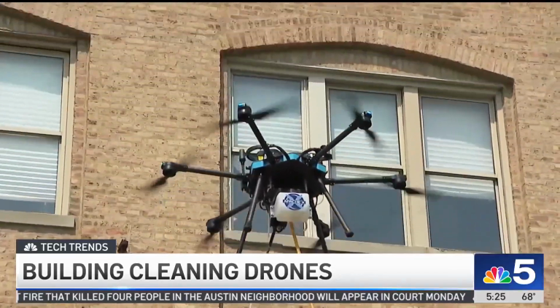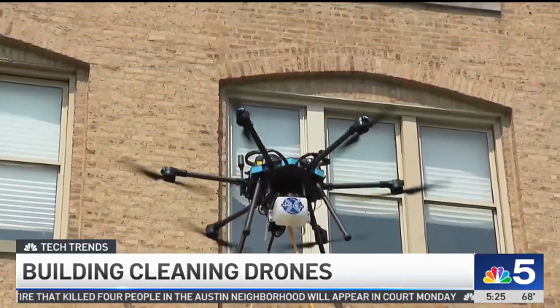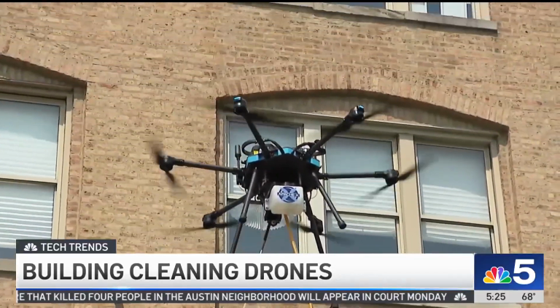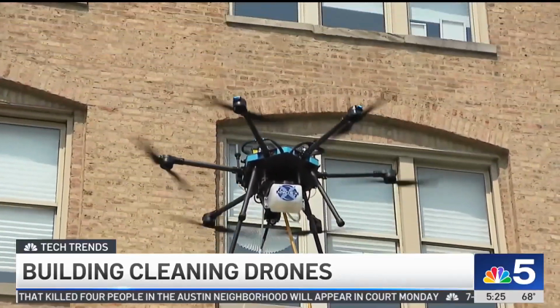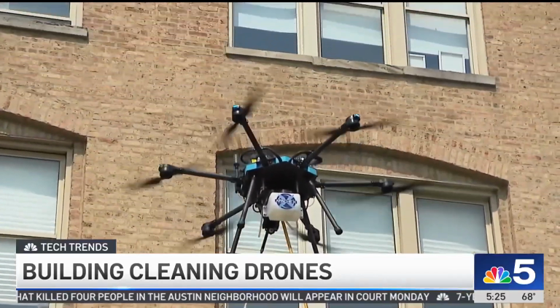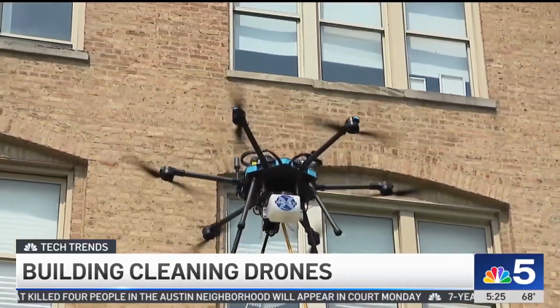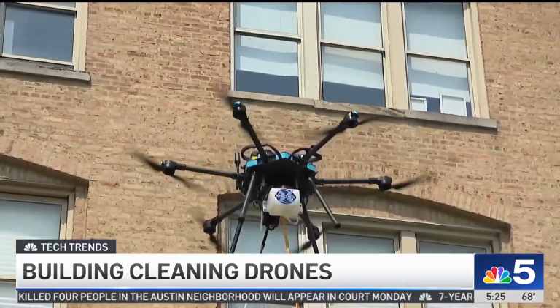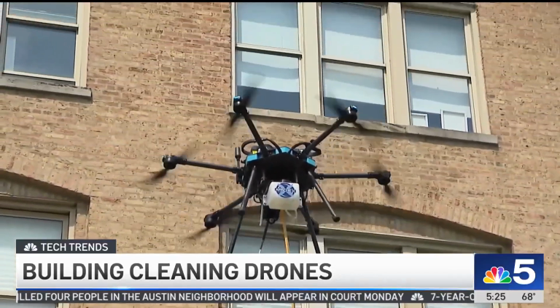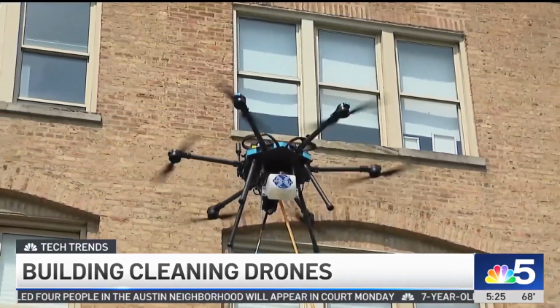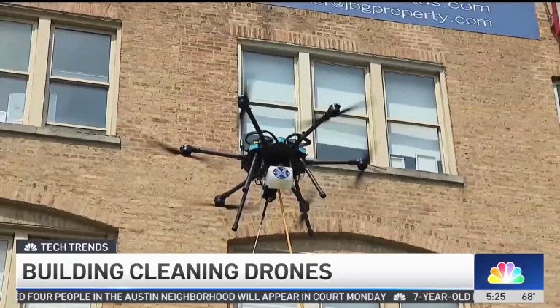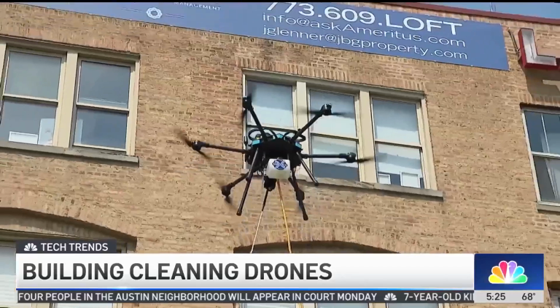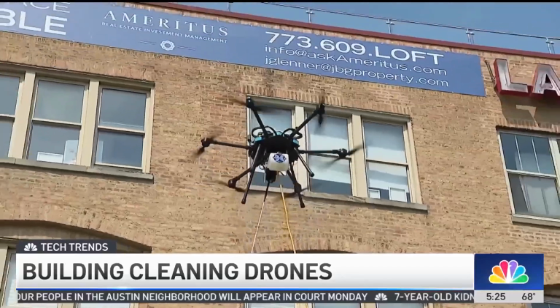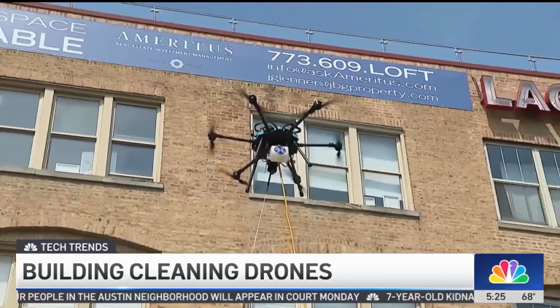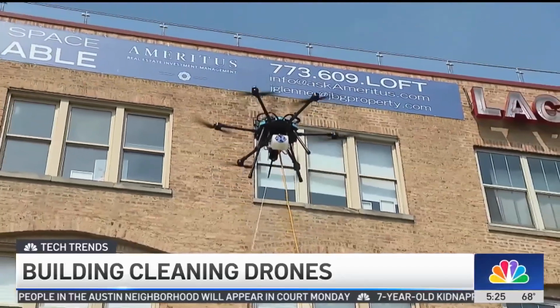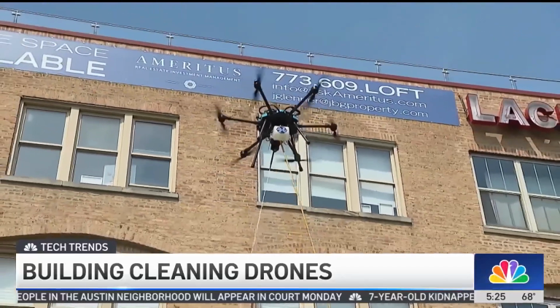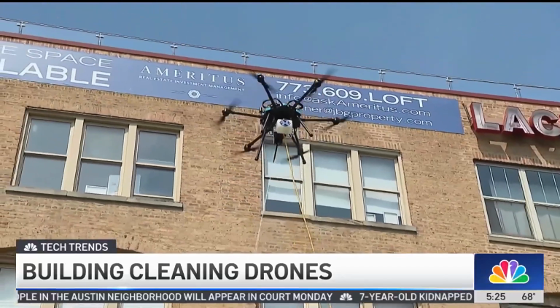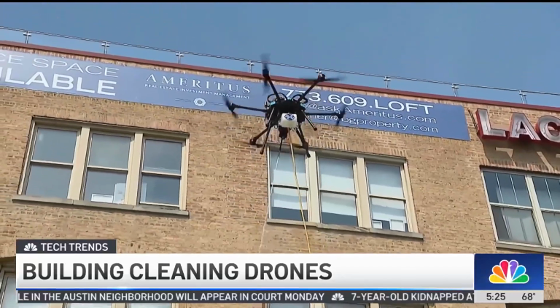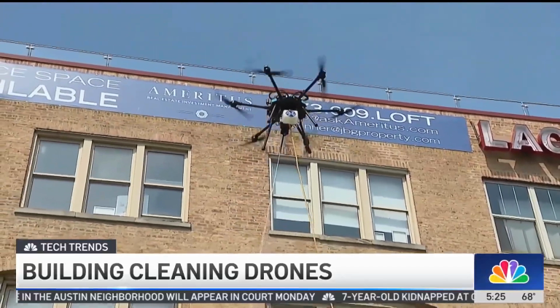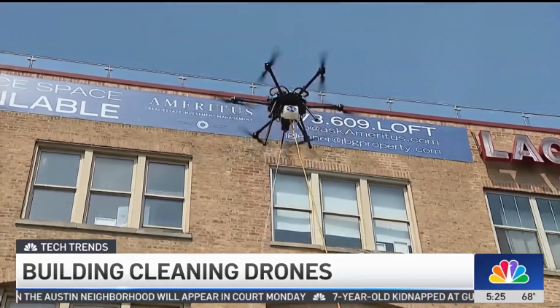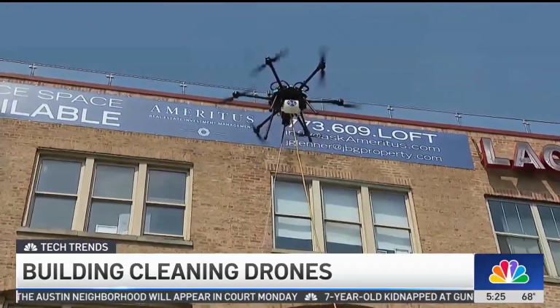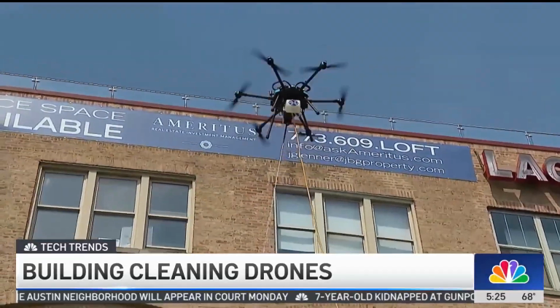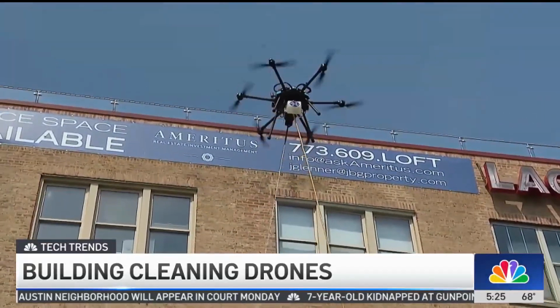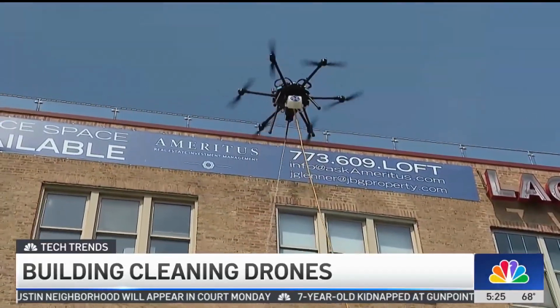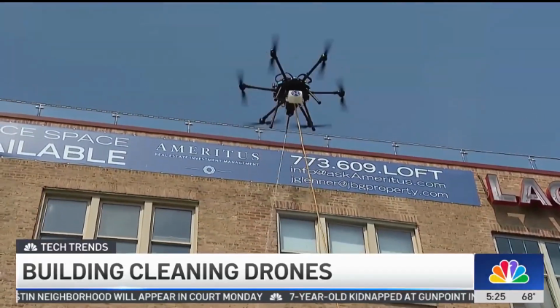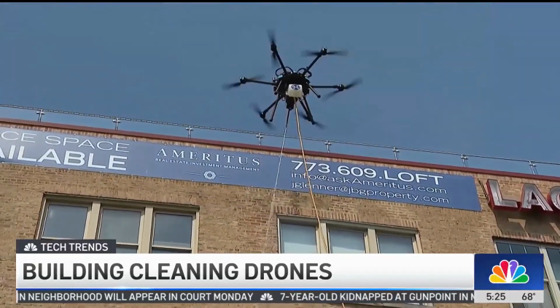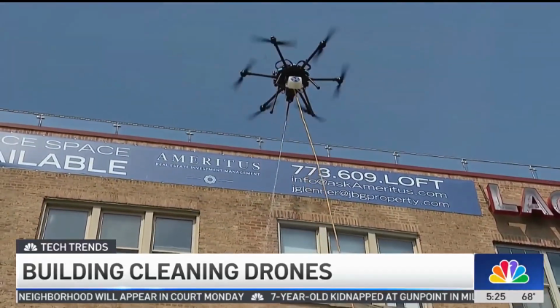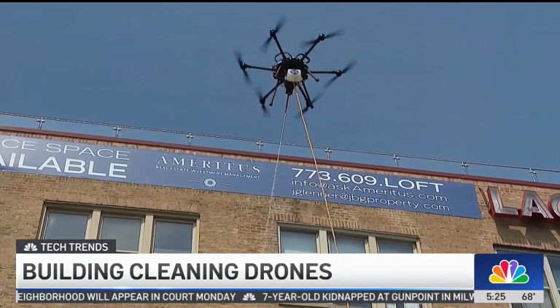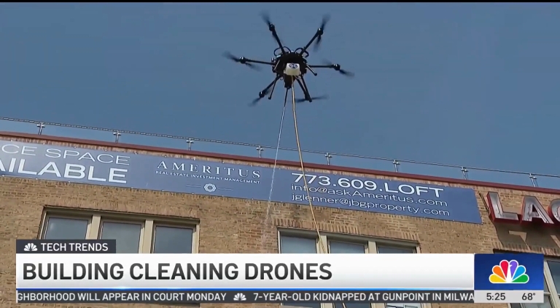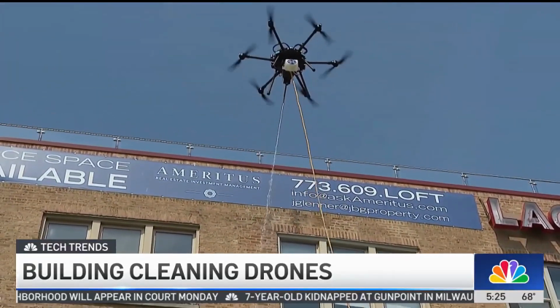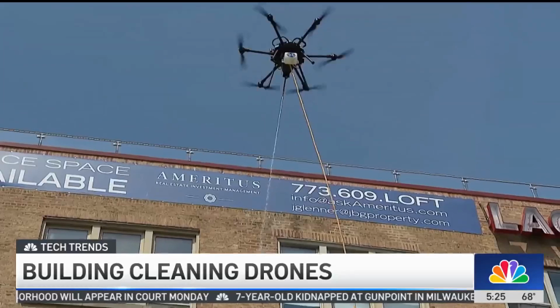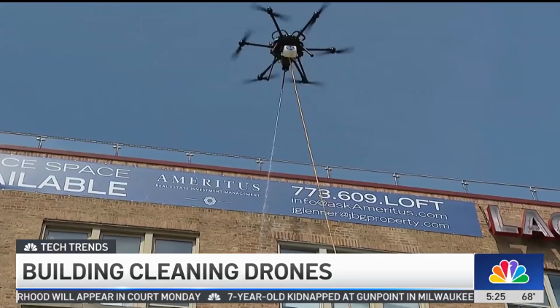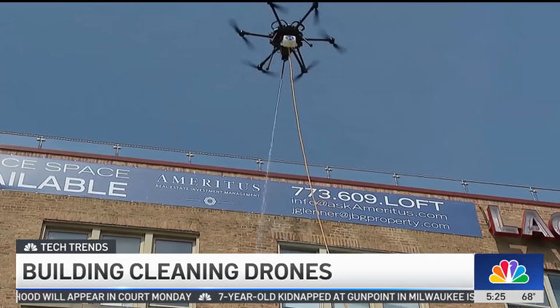How big a building can you do? We usually go up comfortably around 16 to 20 stories. I wish we could do the Sears Tower, but not just yet.